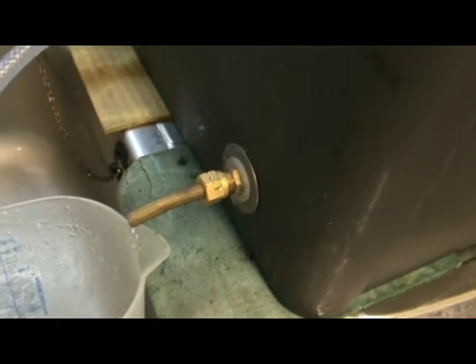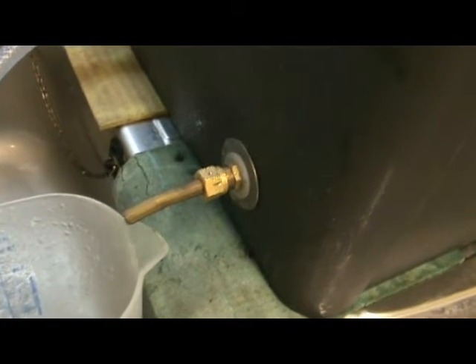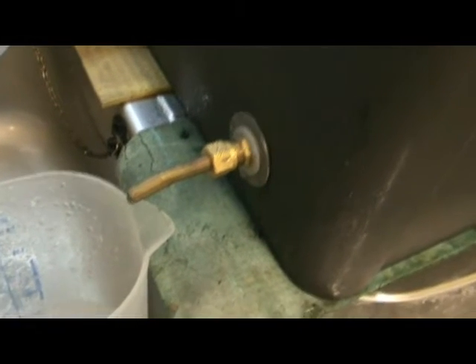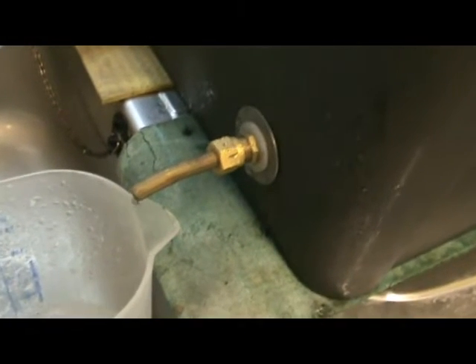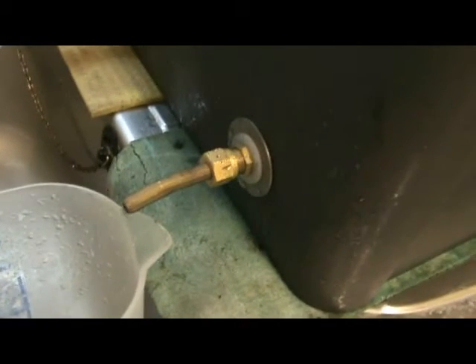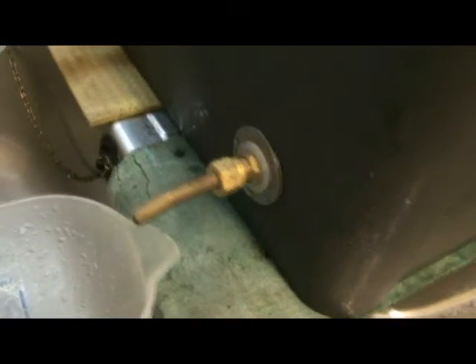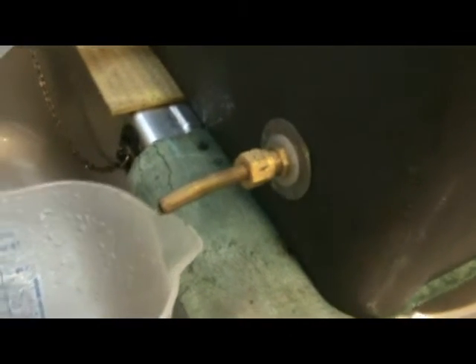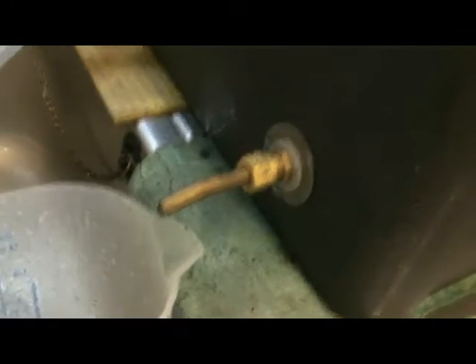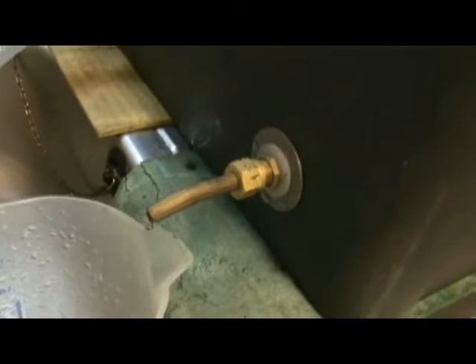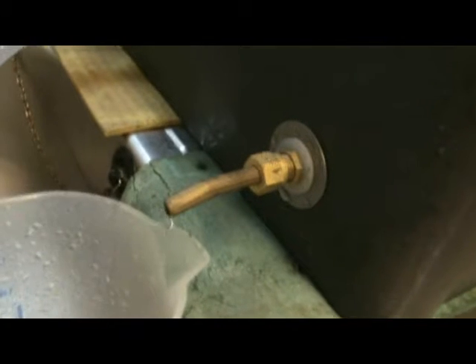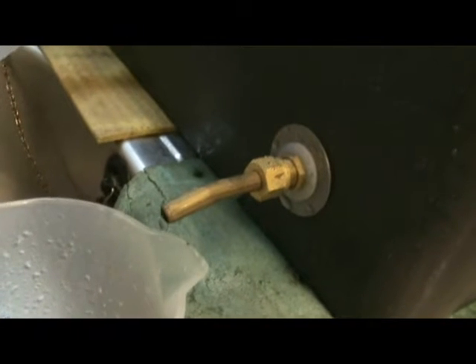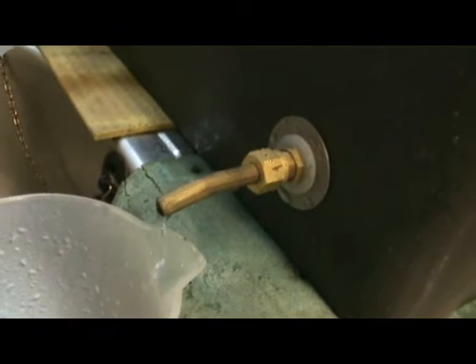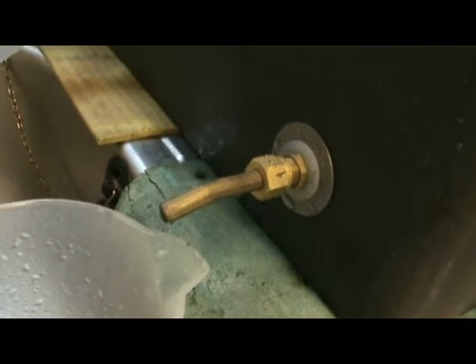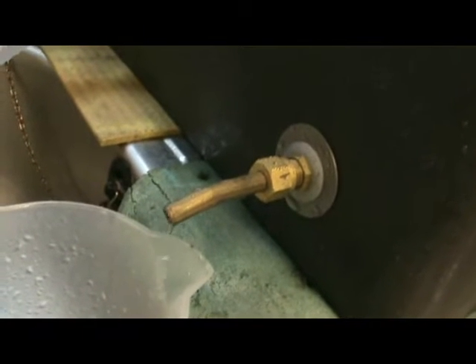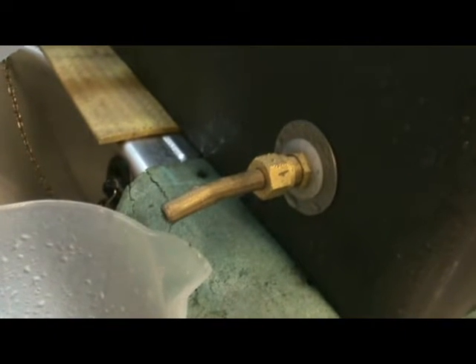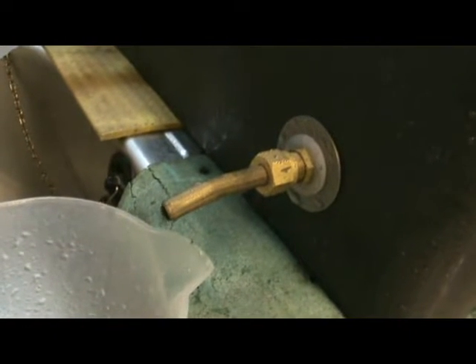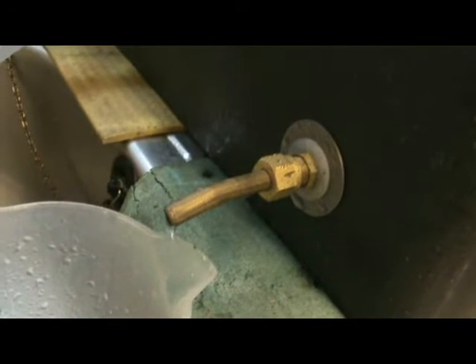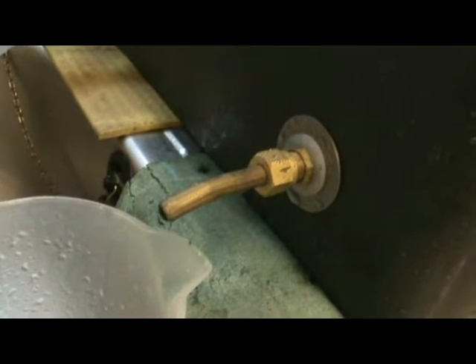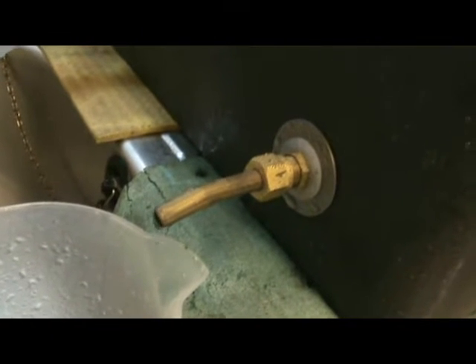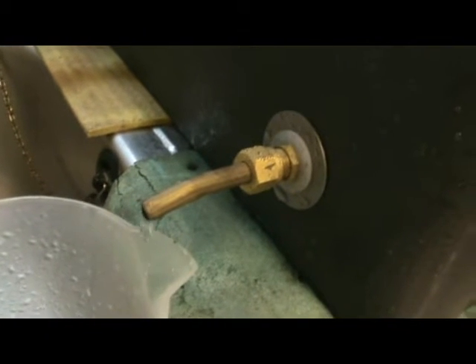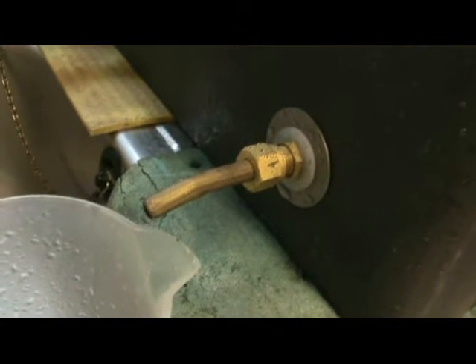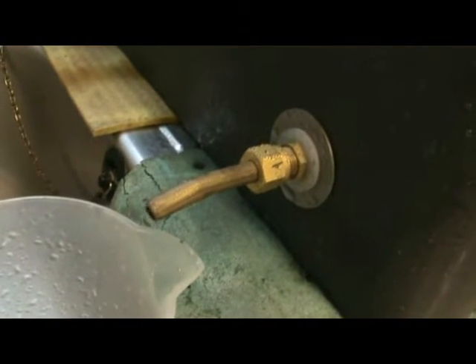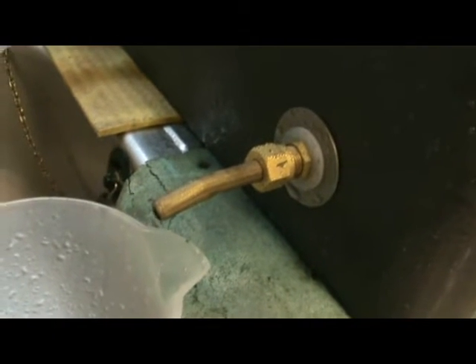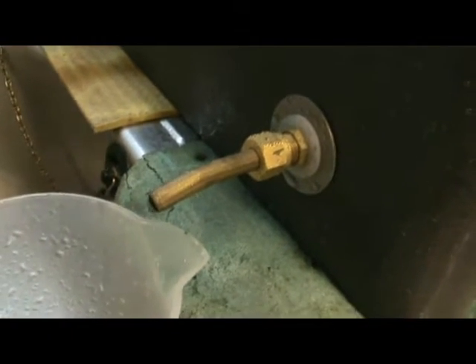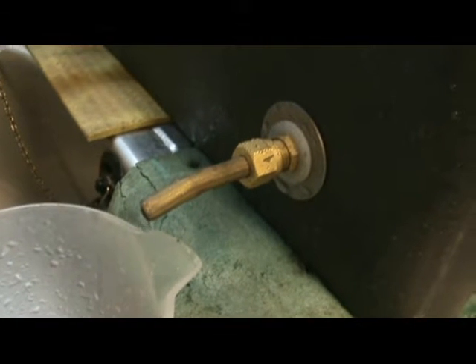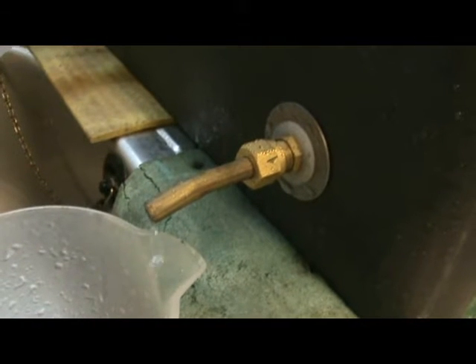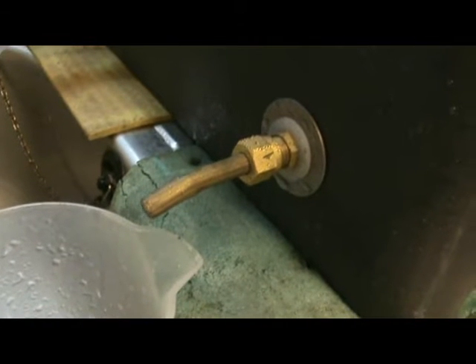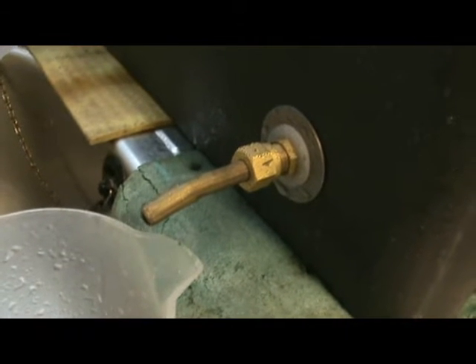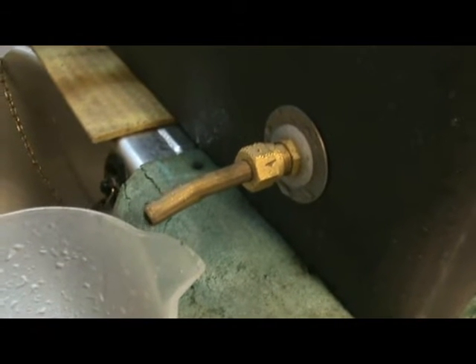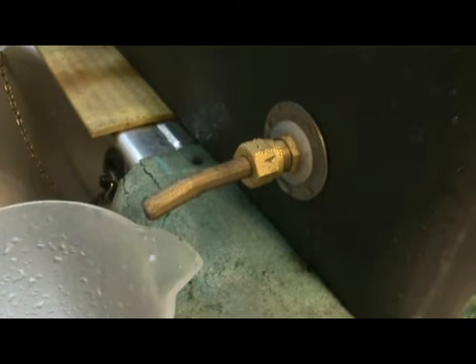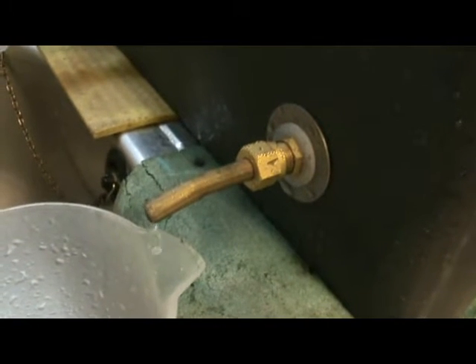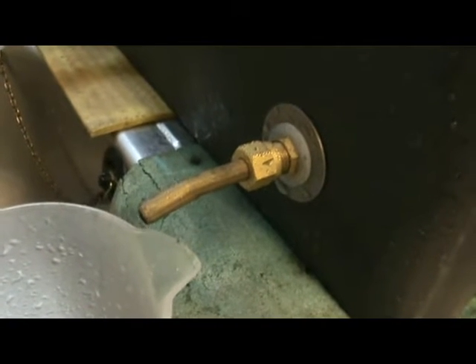There's no trace of steam coming out of the pipe, which means all the steam that's been generated is being condensed.